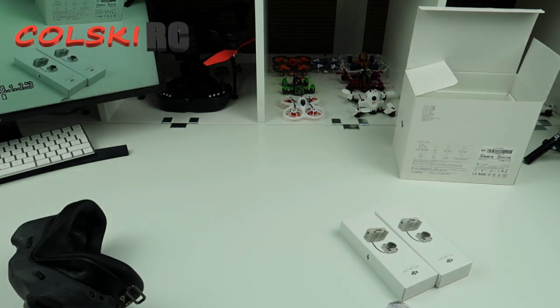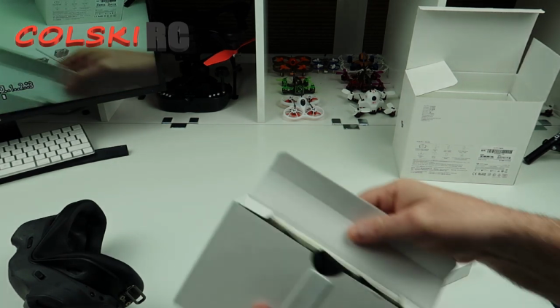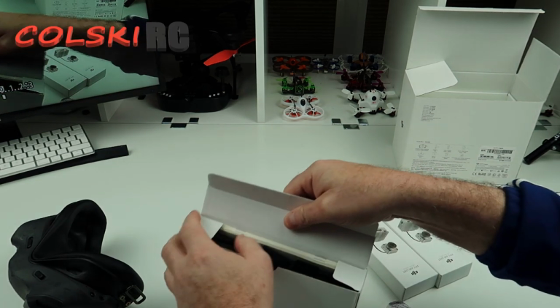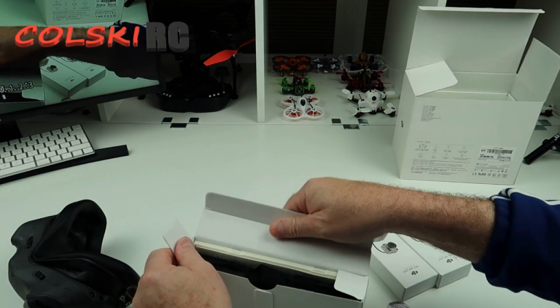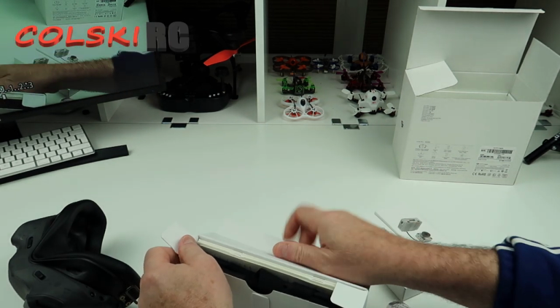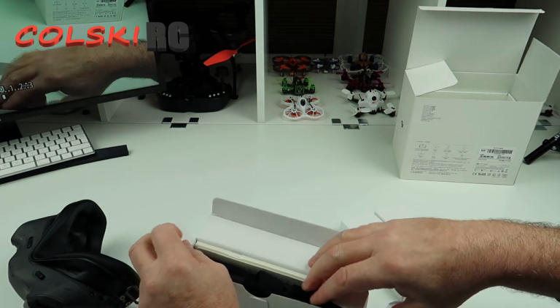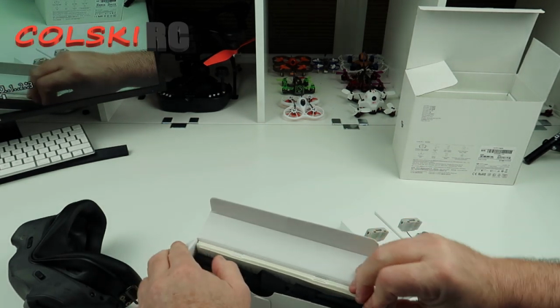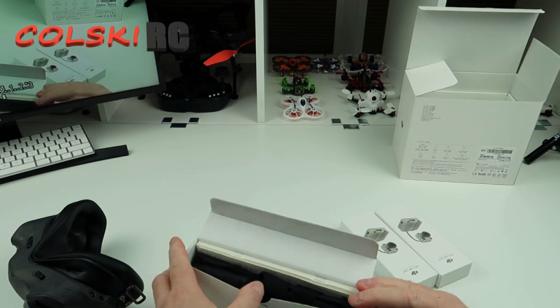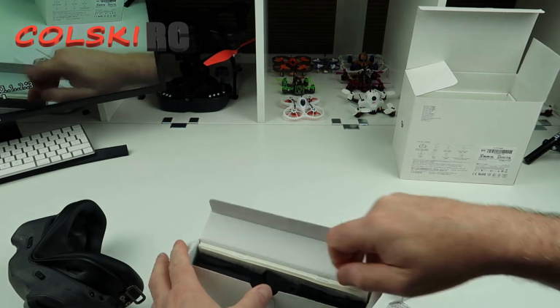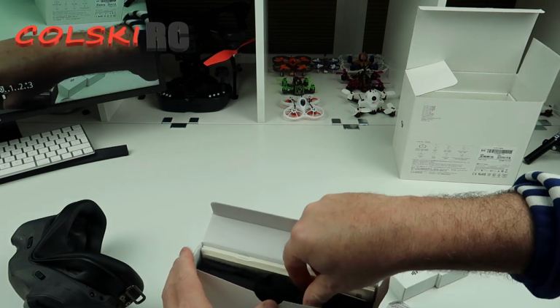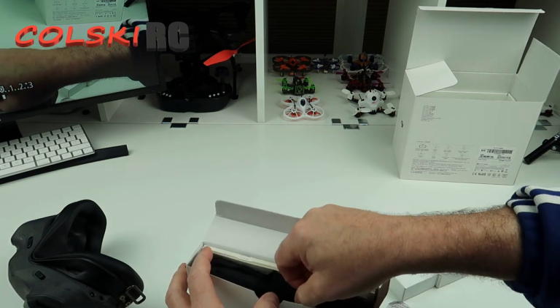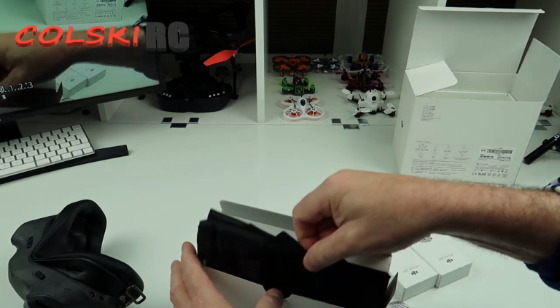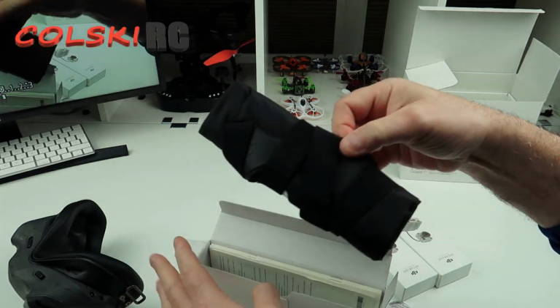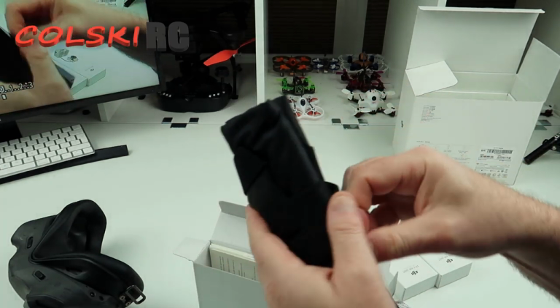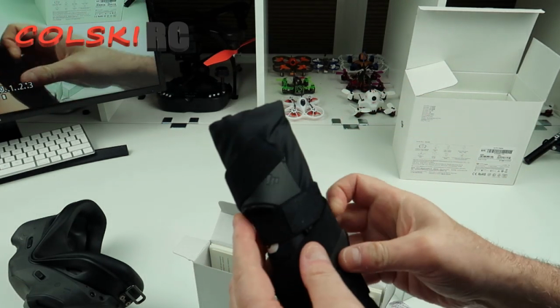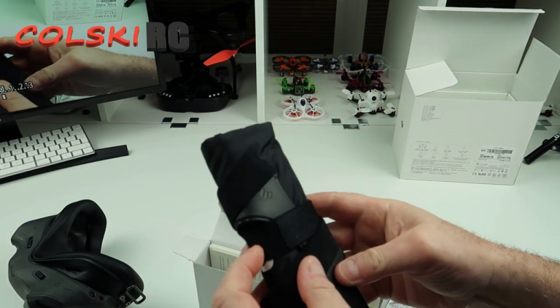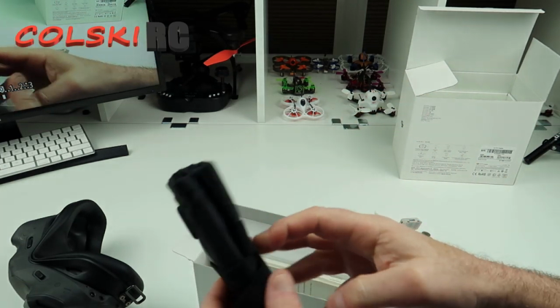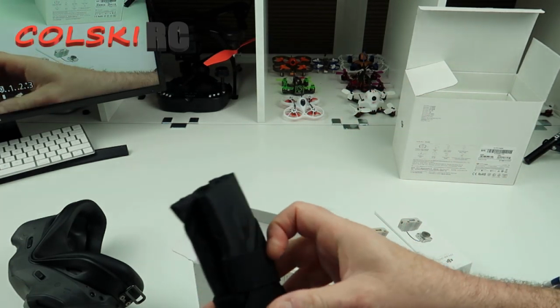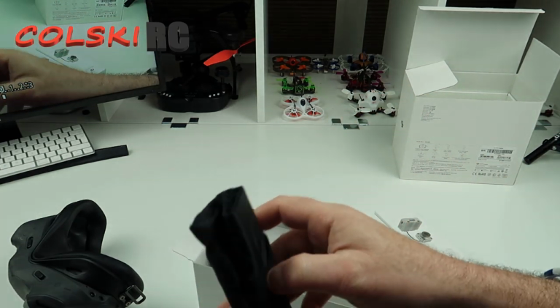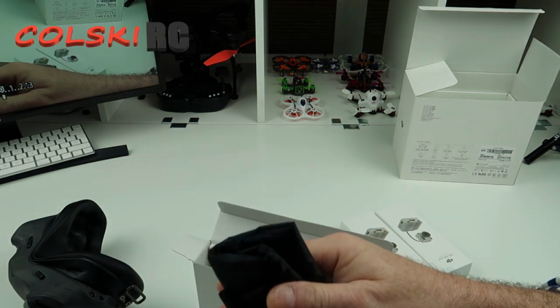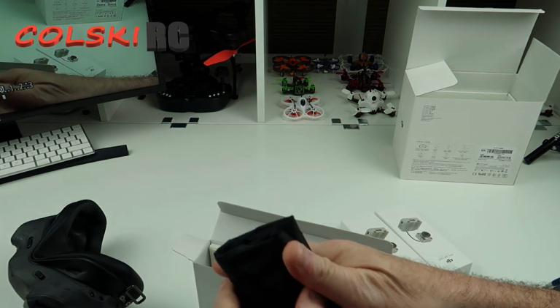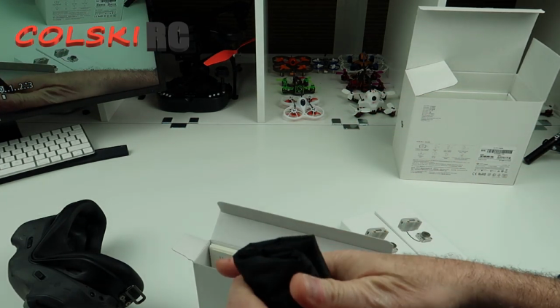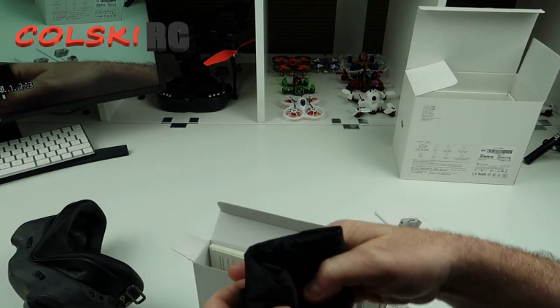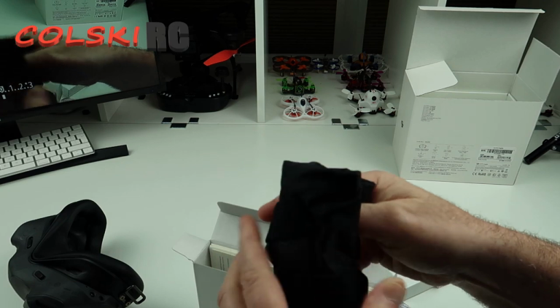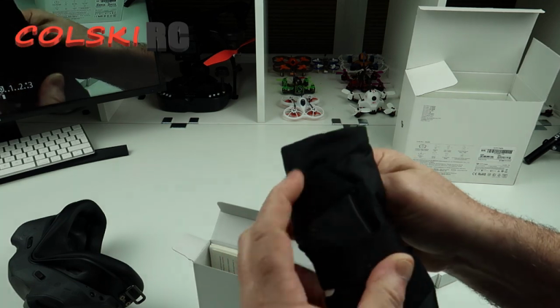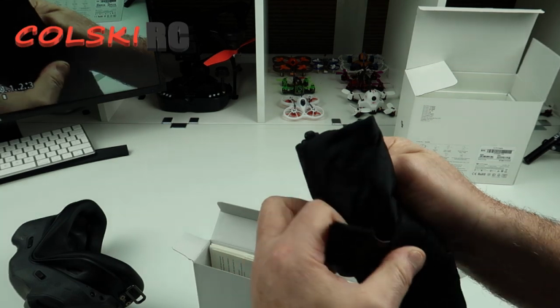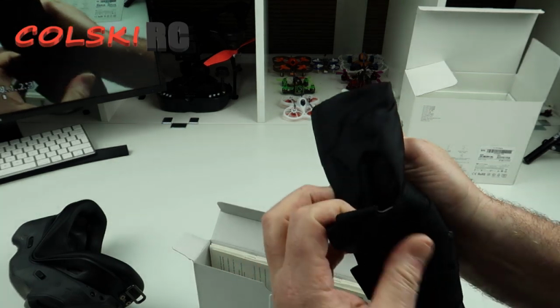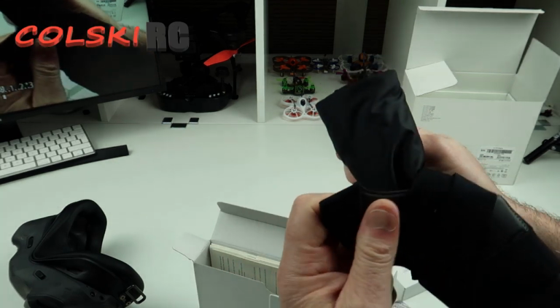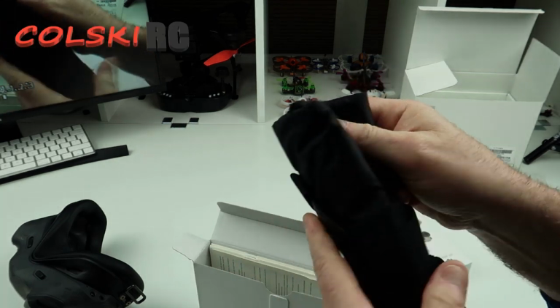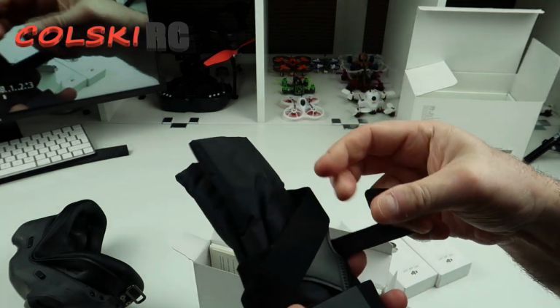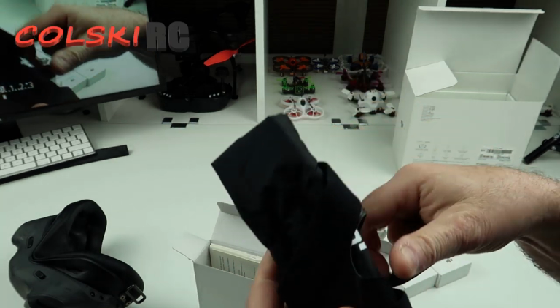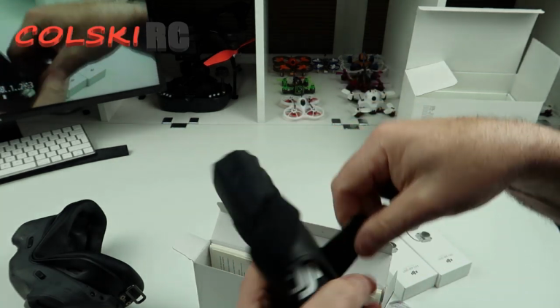Now, if you've been watching my channel recently, you've known this is what I'm moving into more than anything else now. So I believe this is a case and a set of straps.